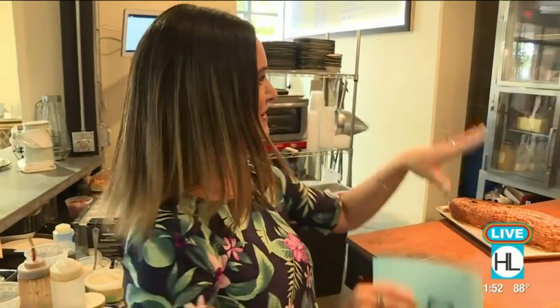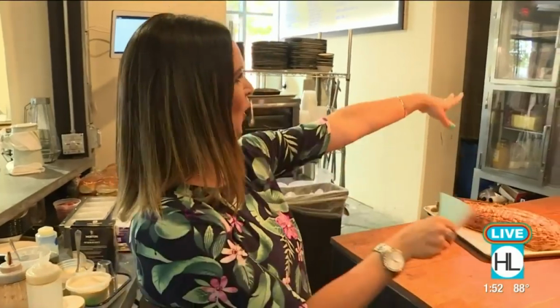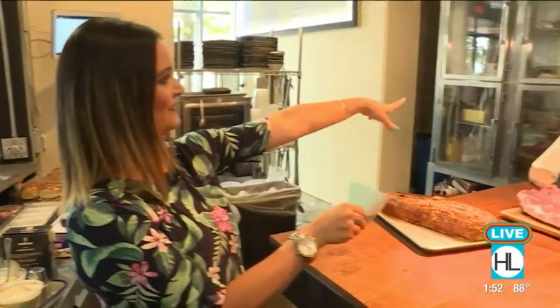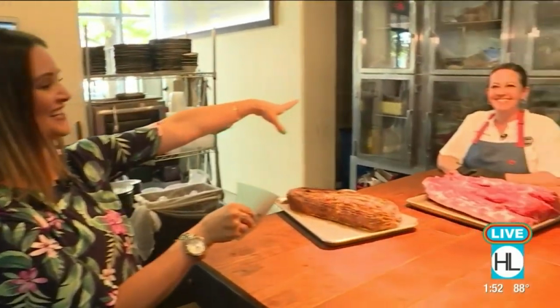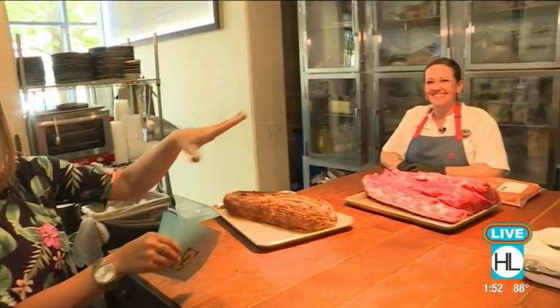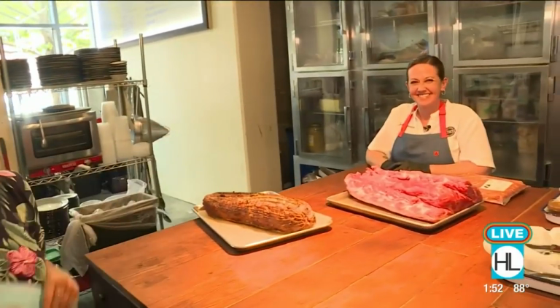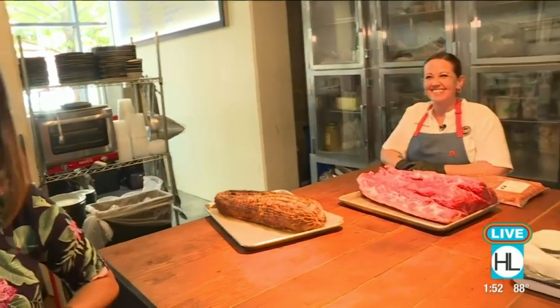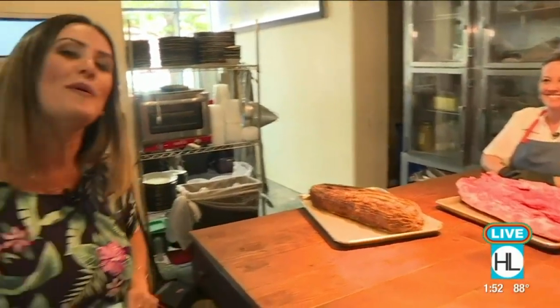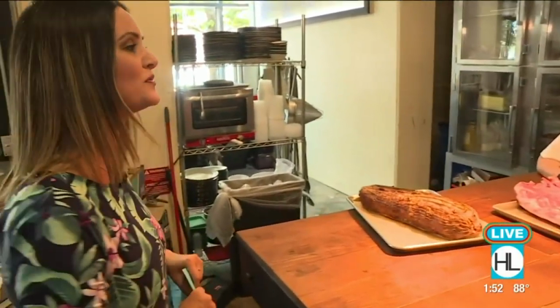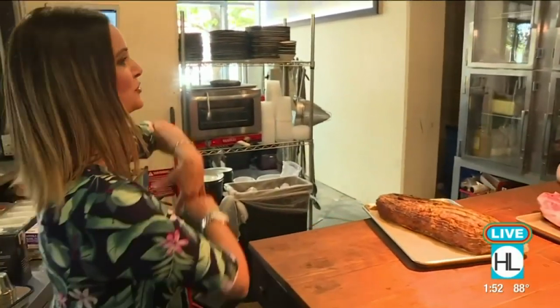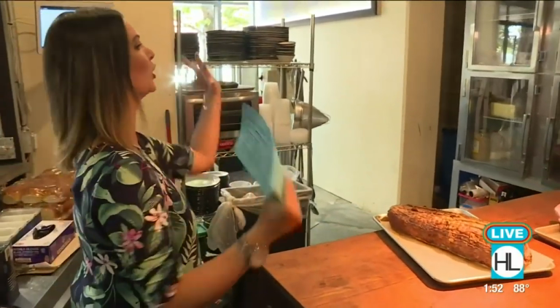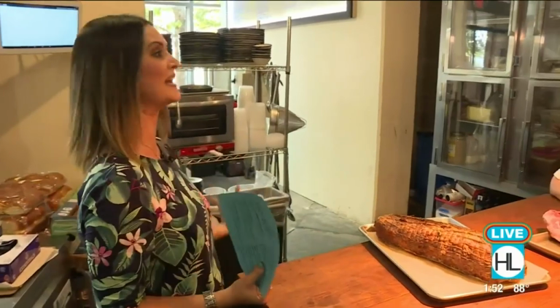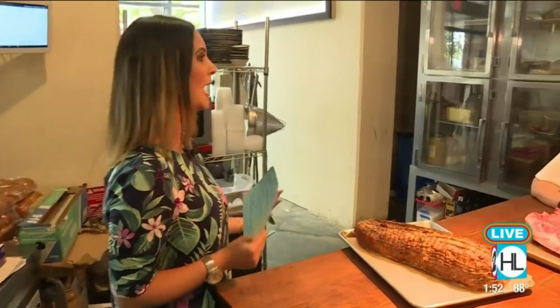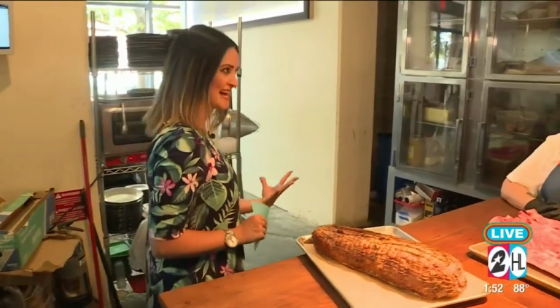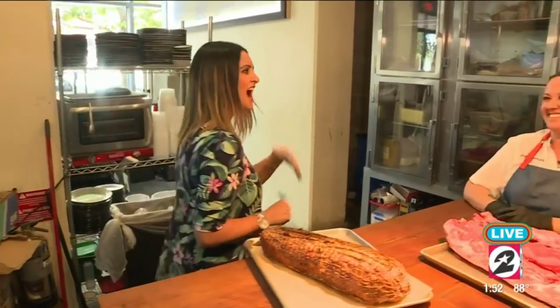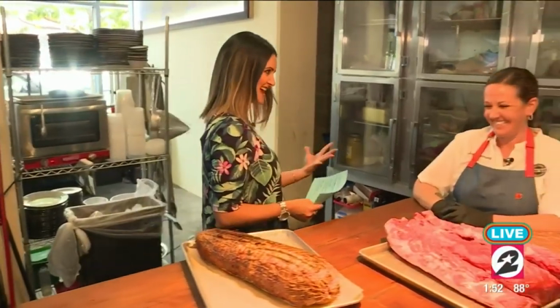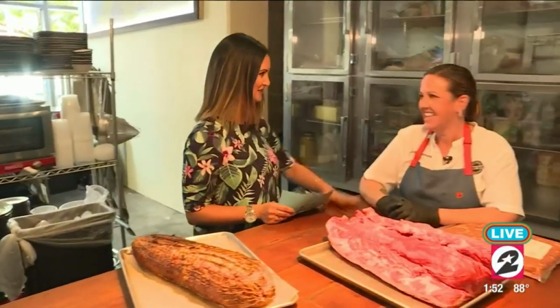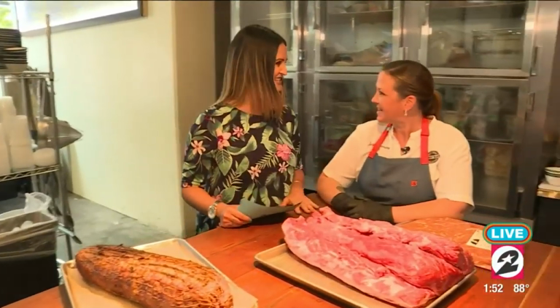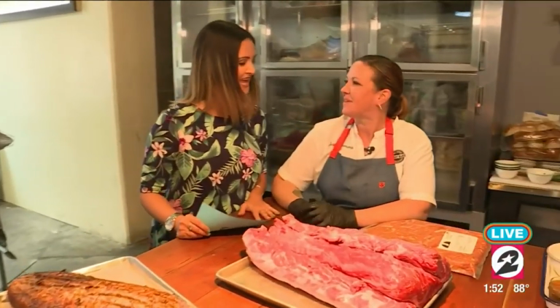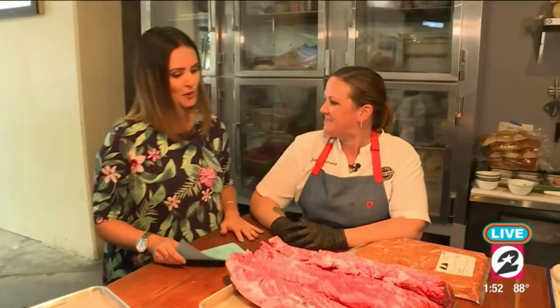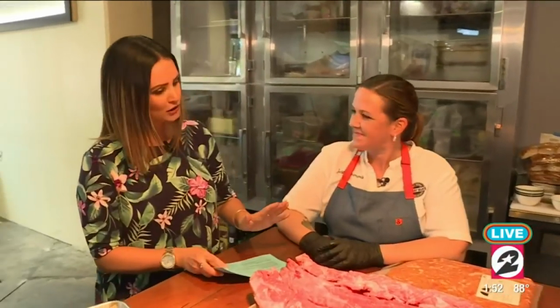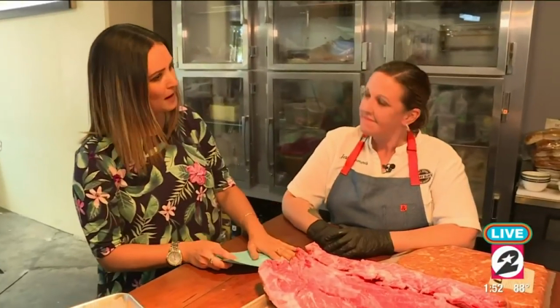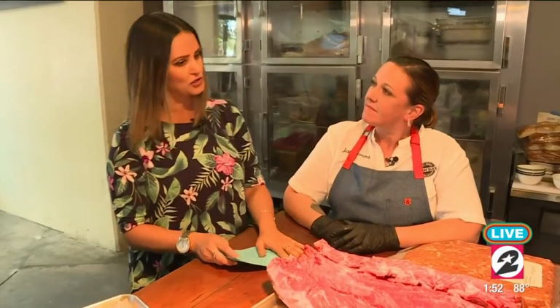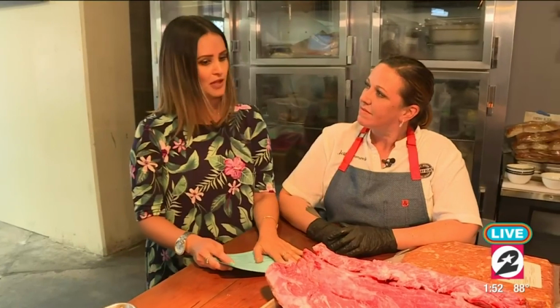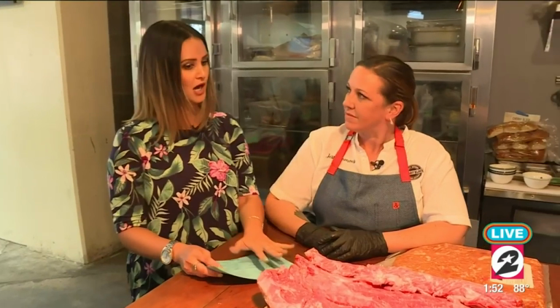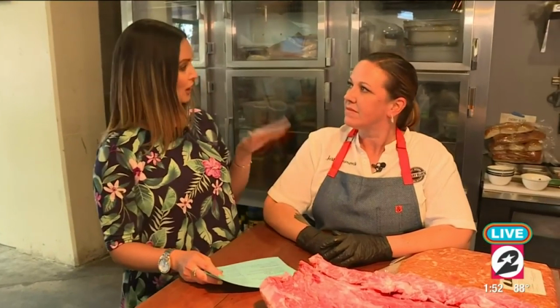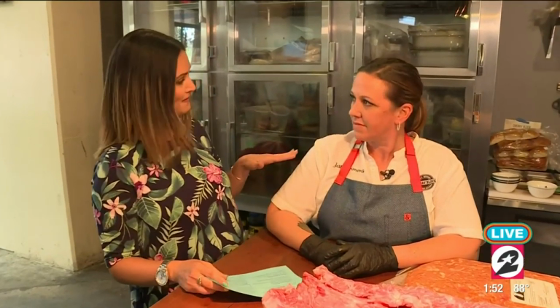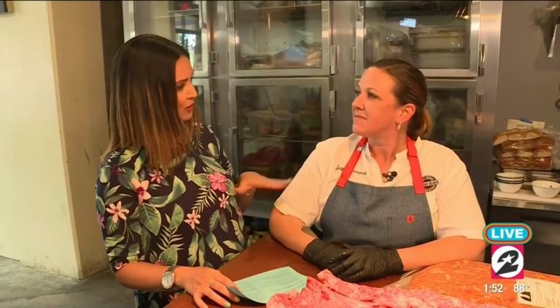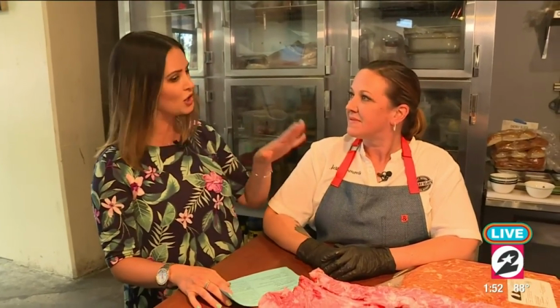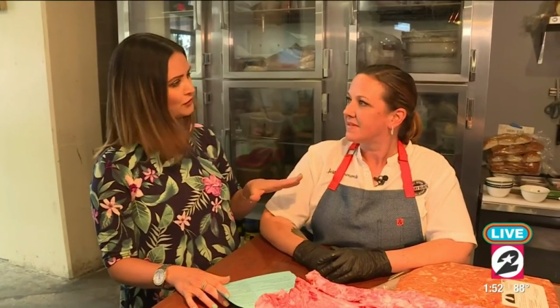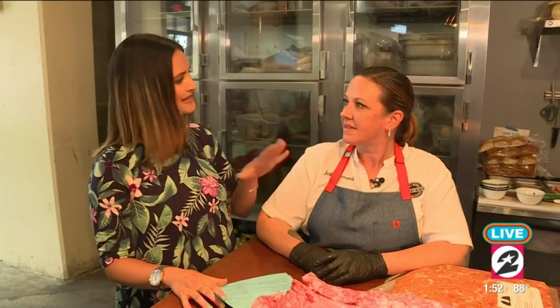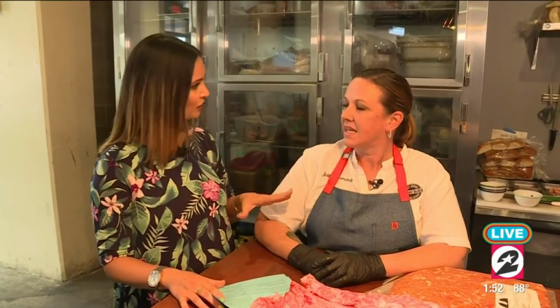I'm here with Chef Jess Timmons, and she is going to show me the ropes on how to correctly make a steak. So let's talk a little bit about Cherry Block — where does all of your food and your meat come from?